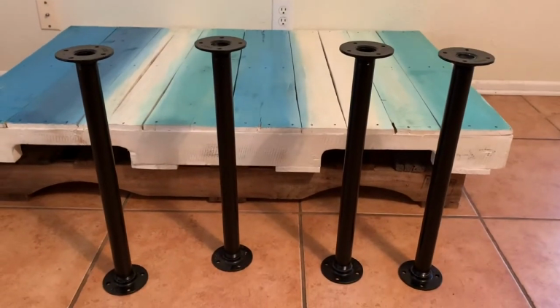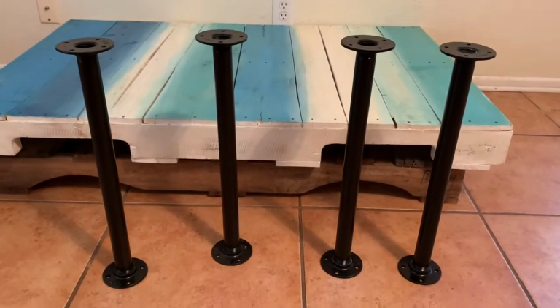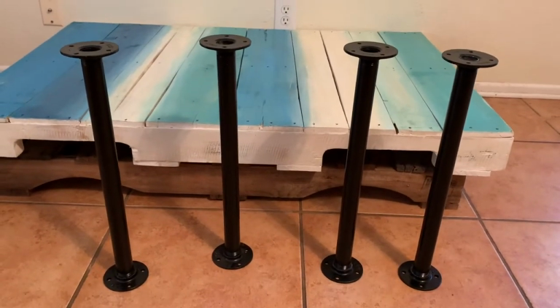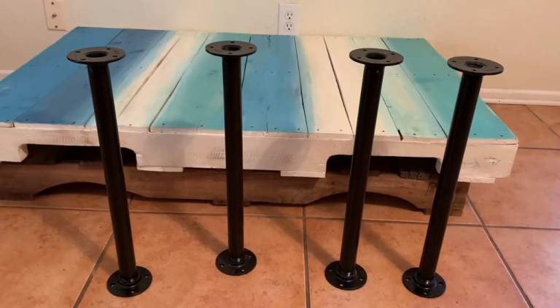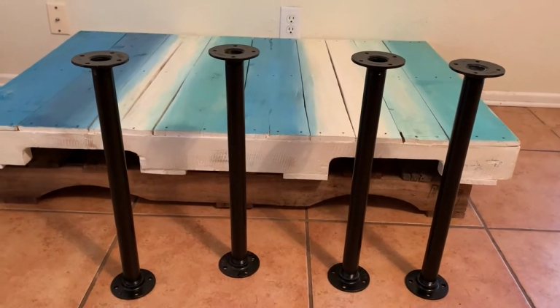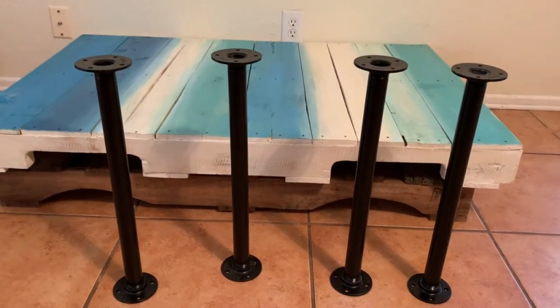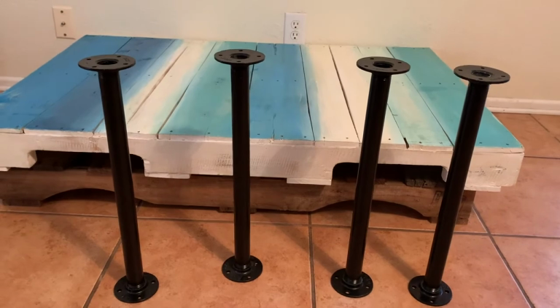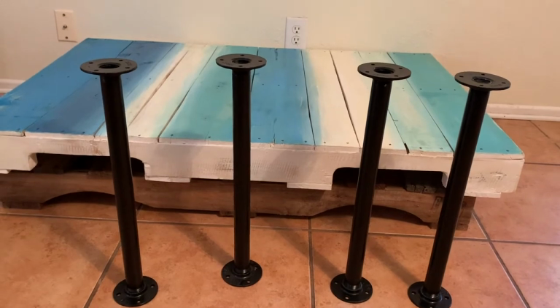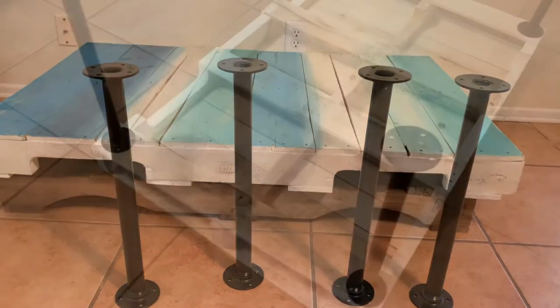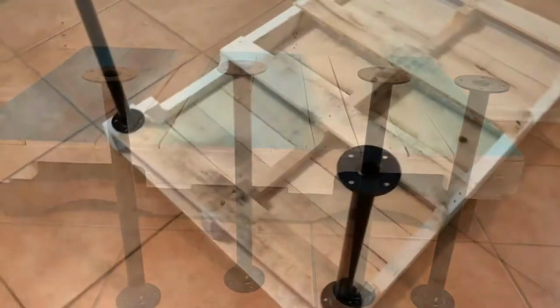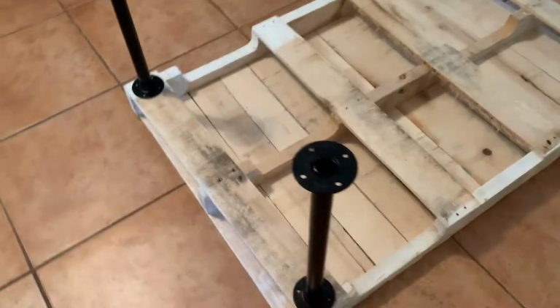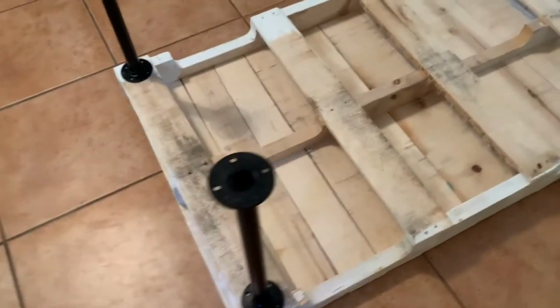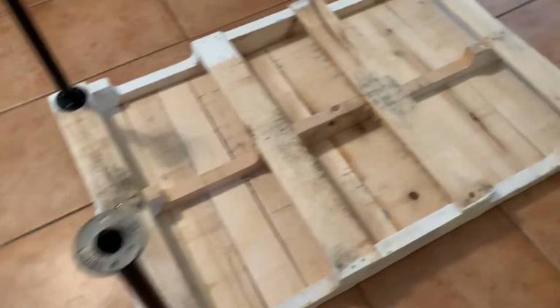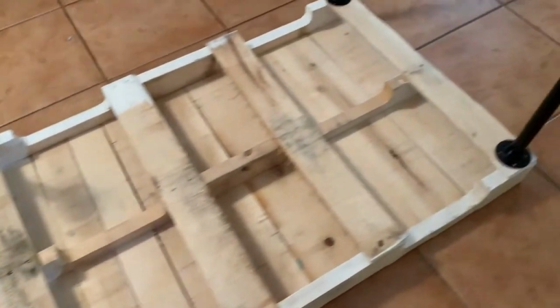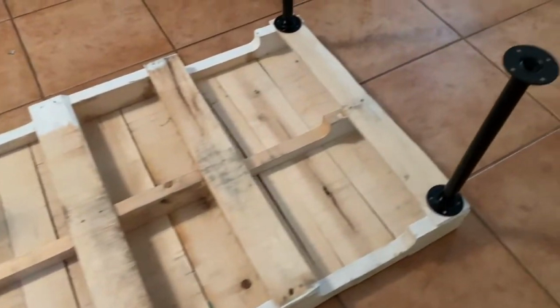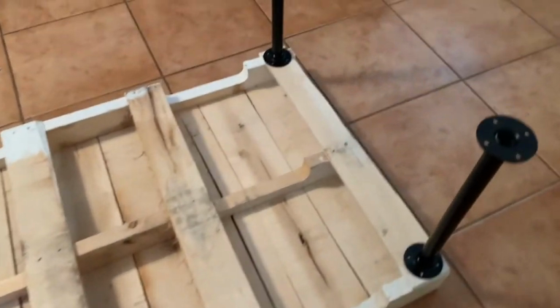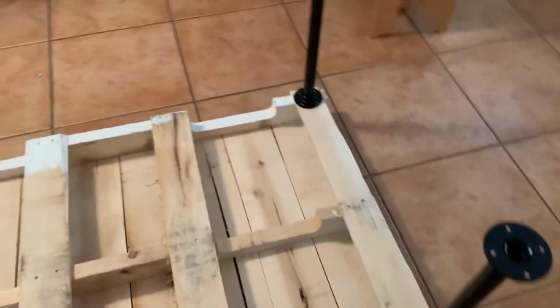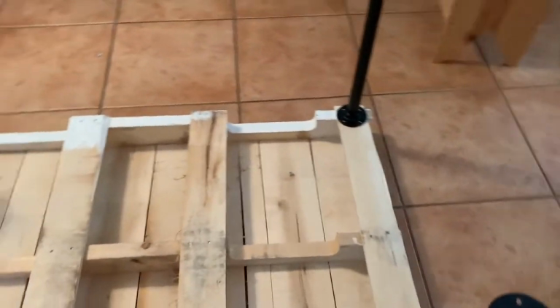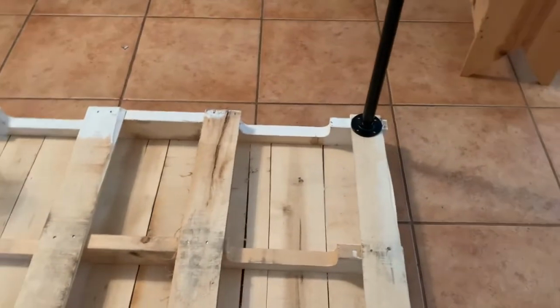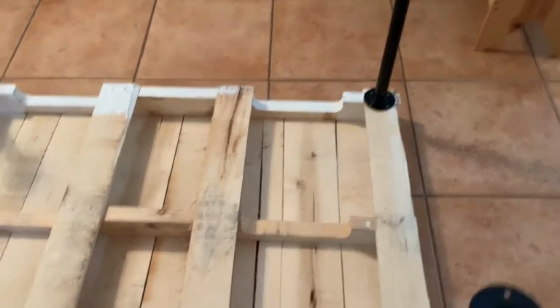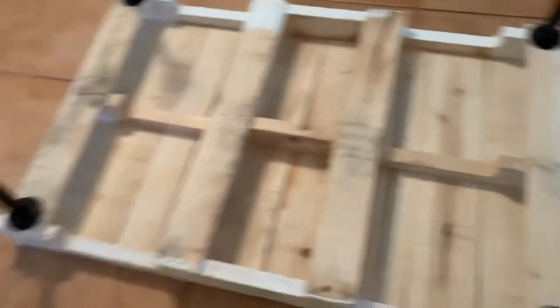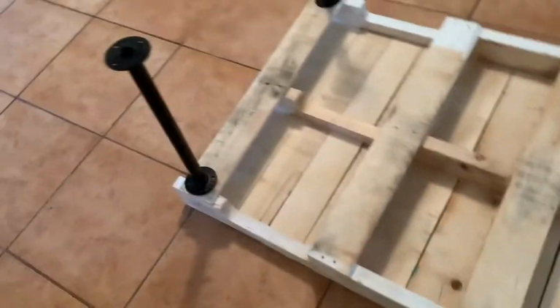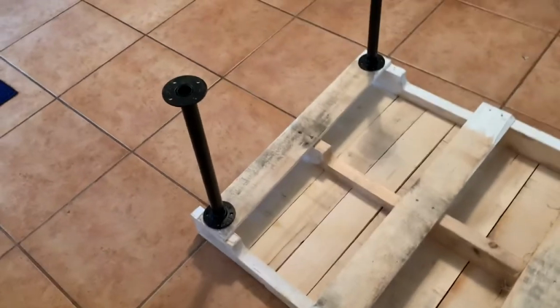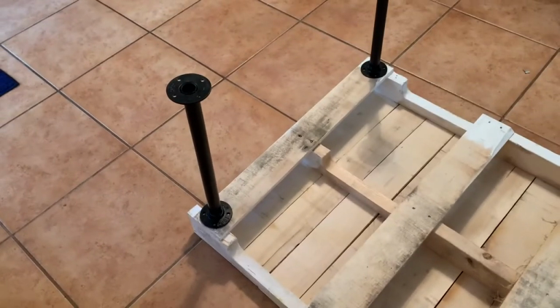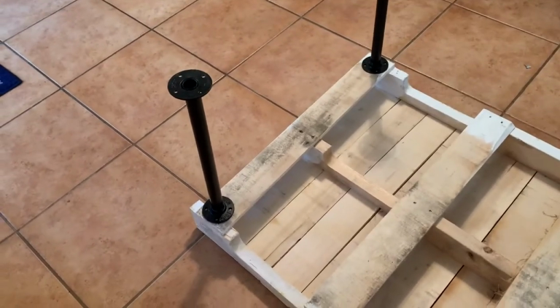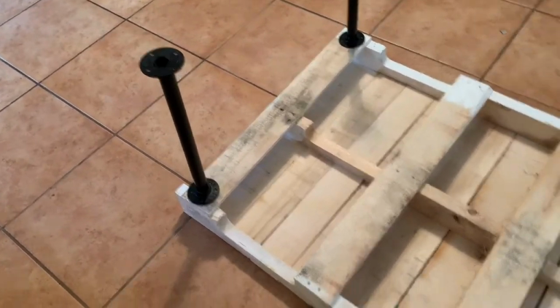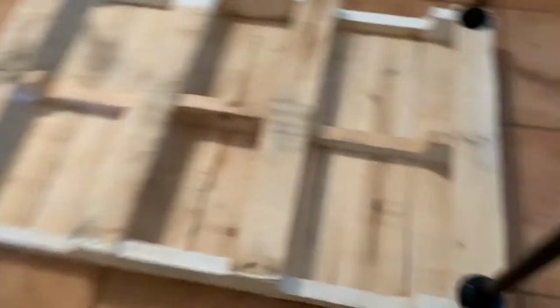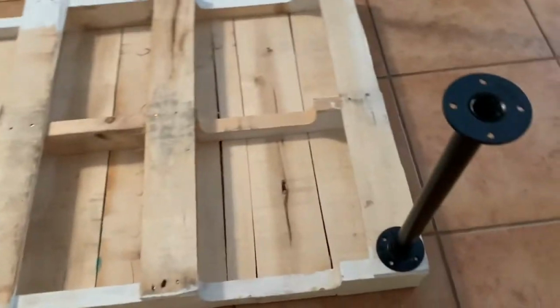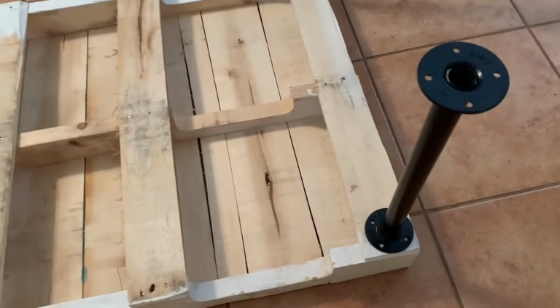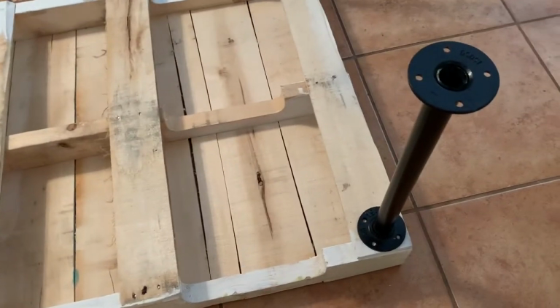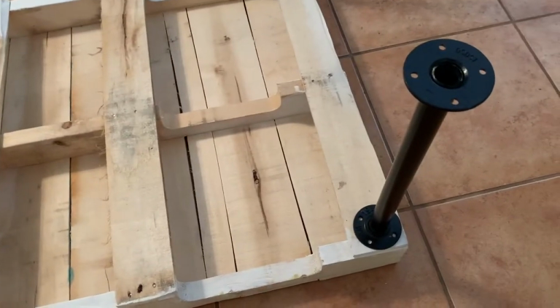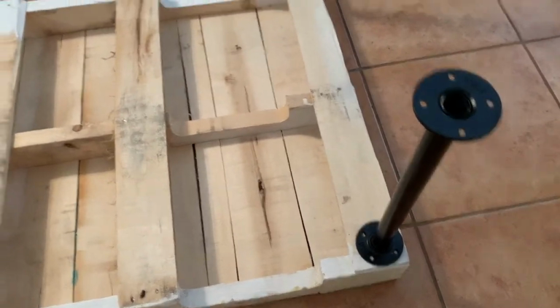They're all put together and ready to install. Got it set up — that's where the legs are gonna go. Now to screw them into place.